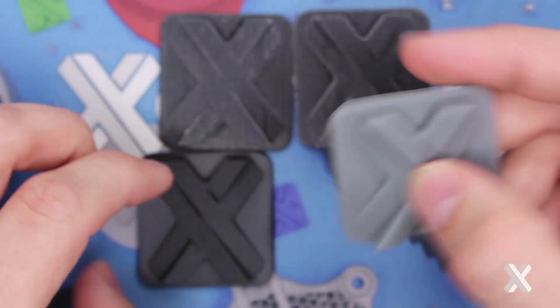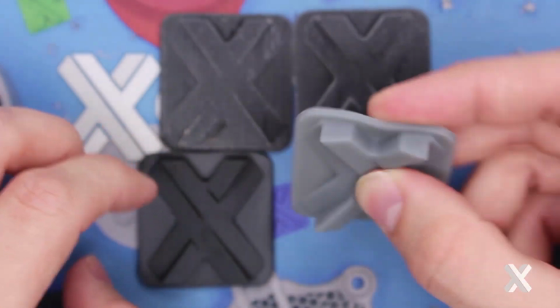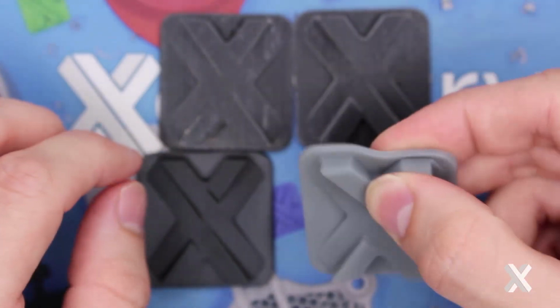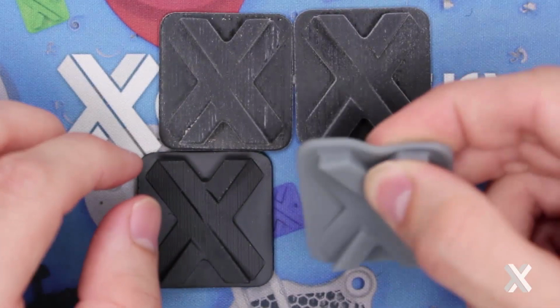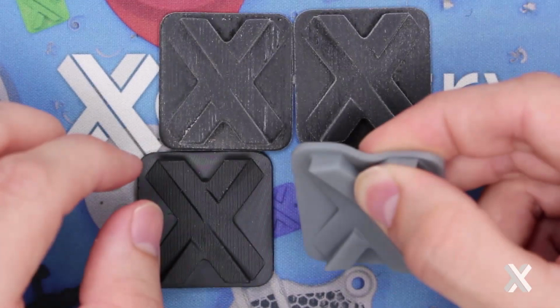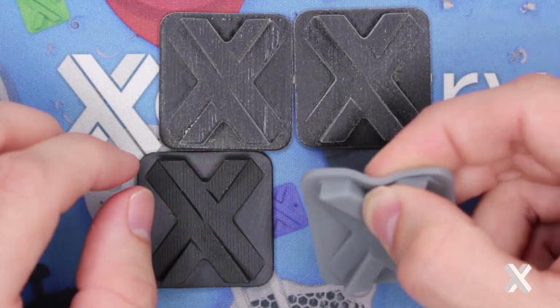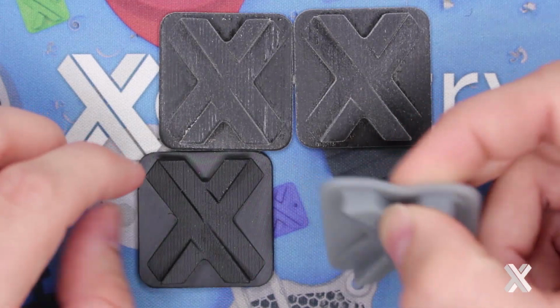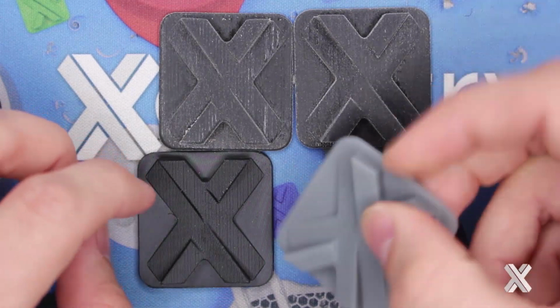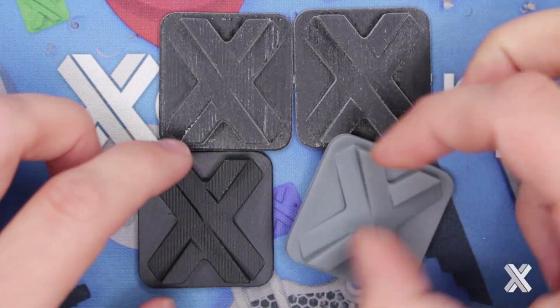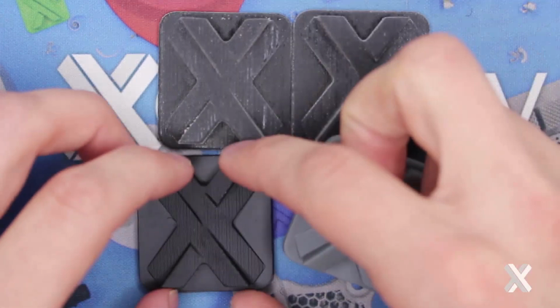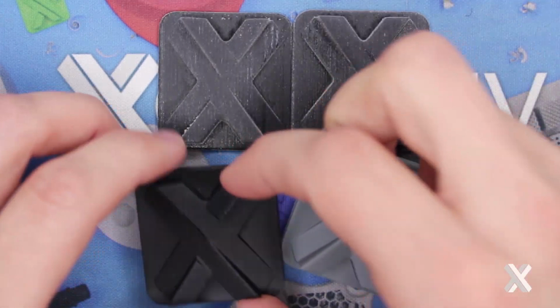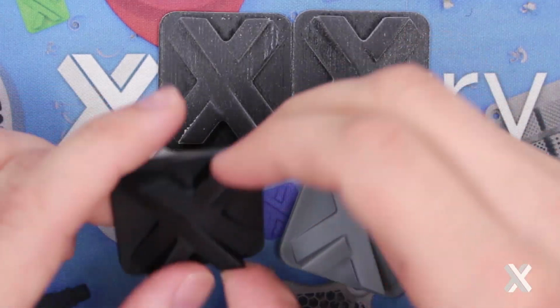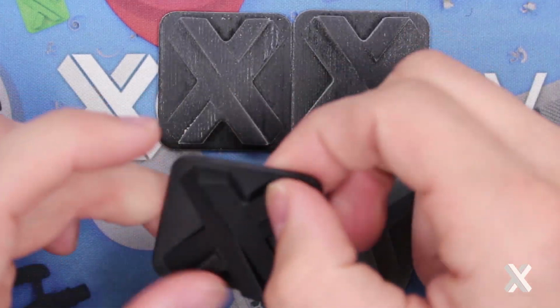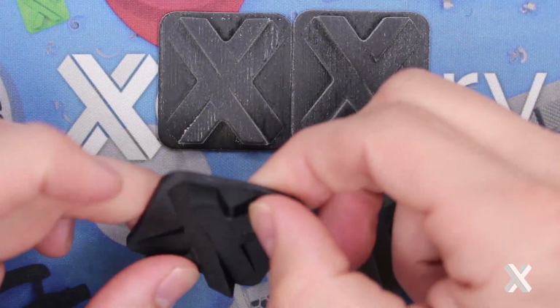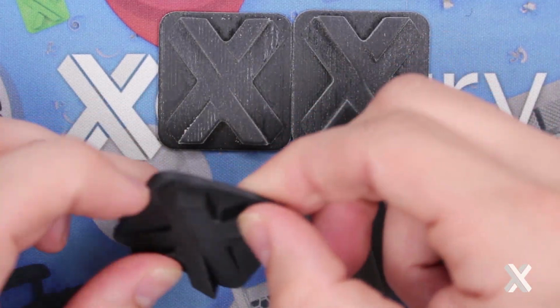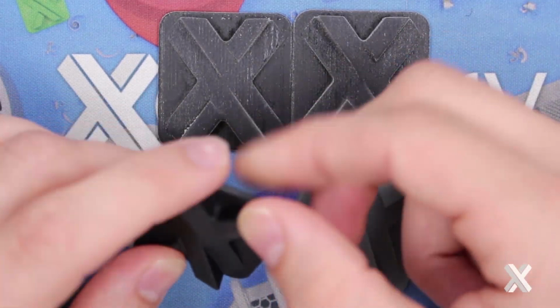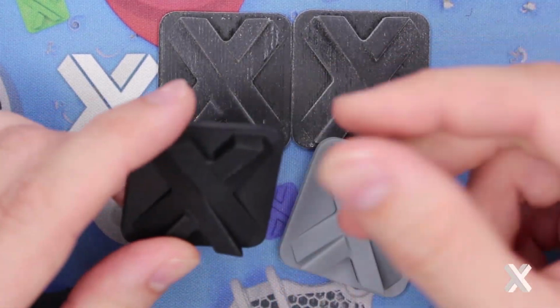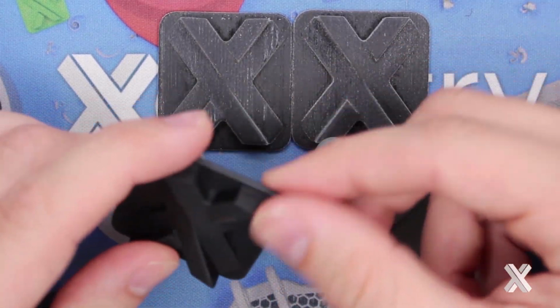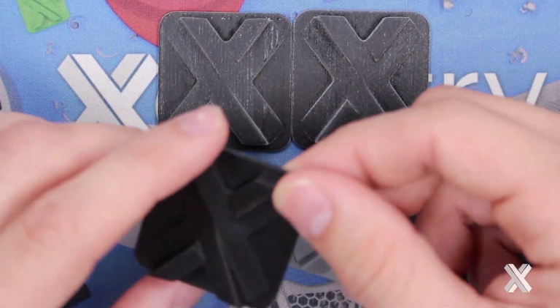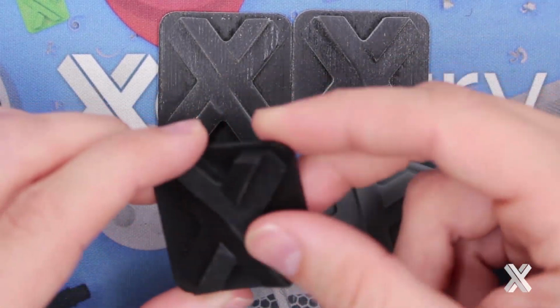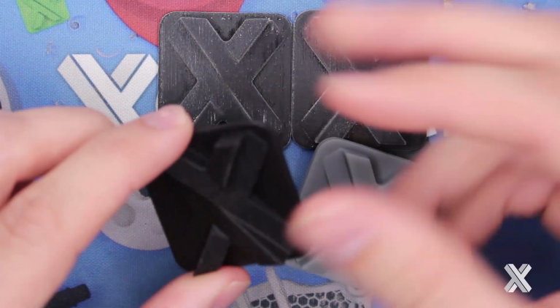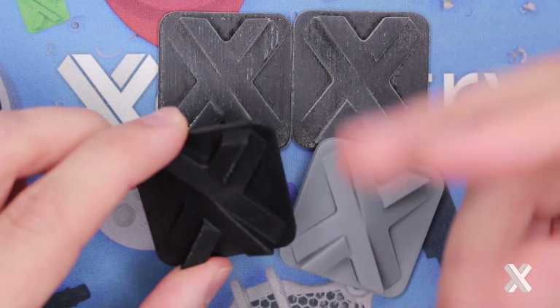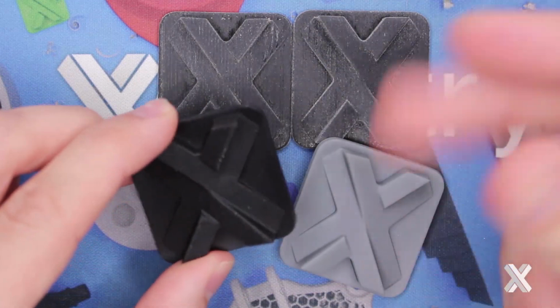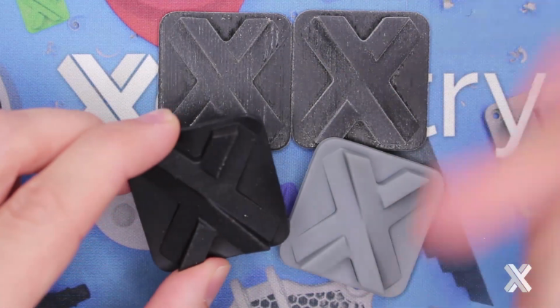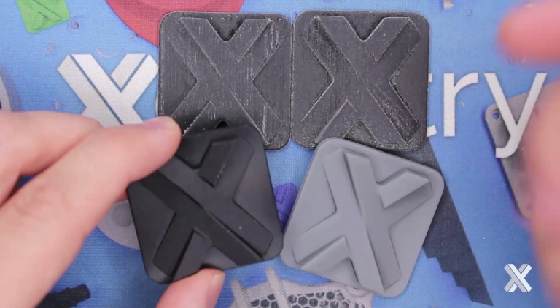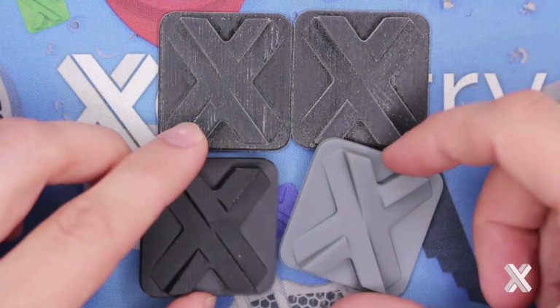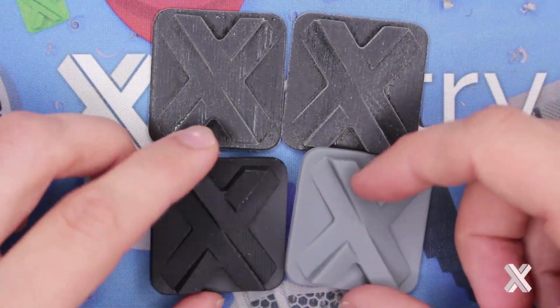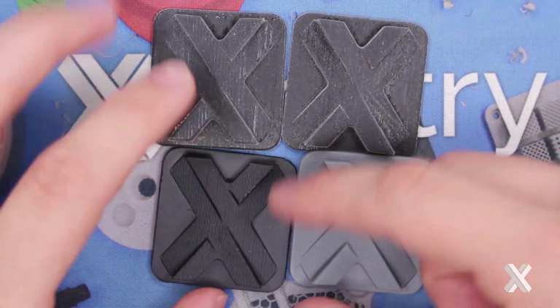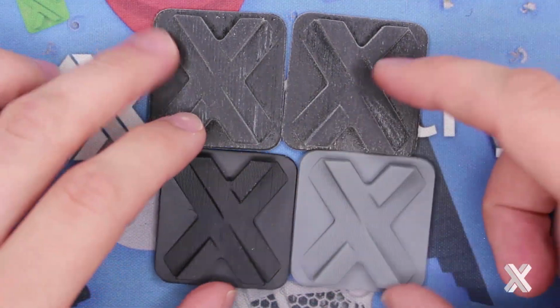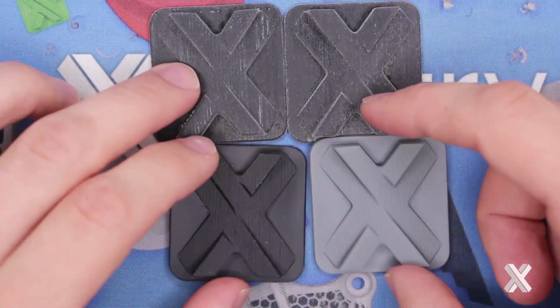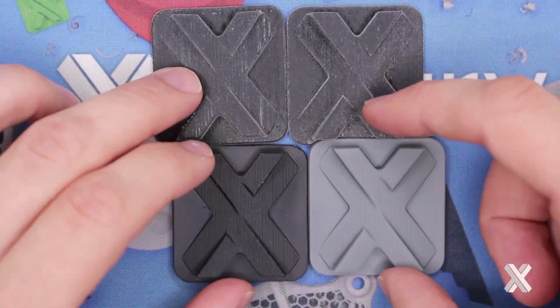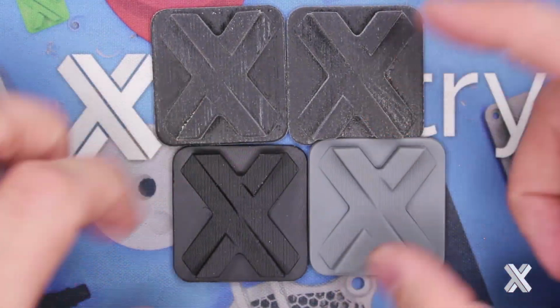Shore A35 has that nice squishiness to it. Shore A68 is kind of that middle line — a nice rubber-like material. Think strain relief for your cables, for example, as a great application for this.